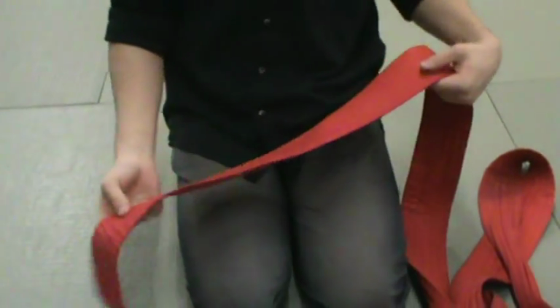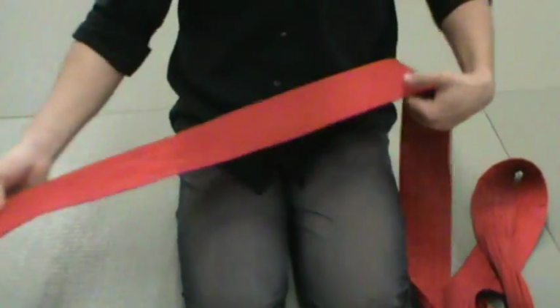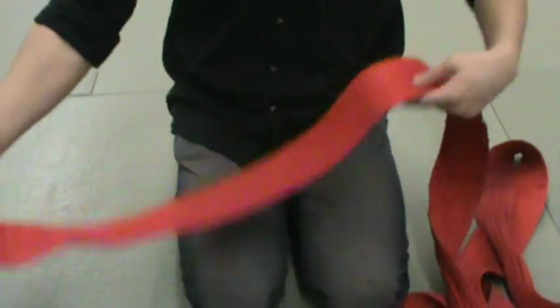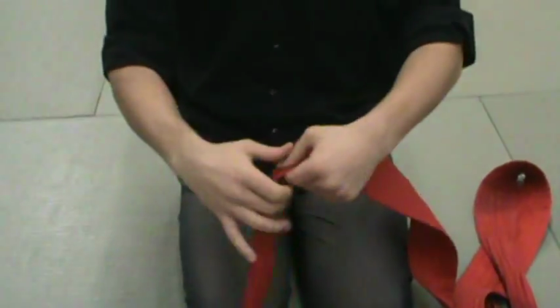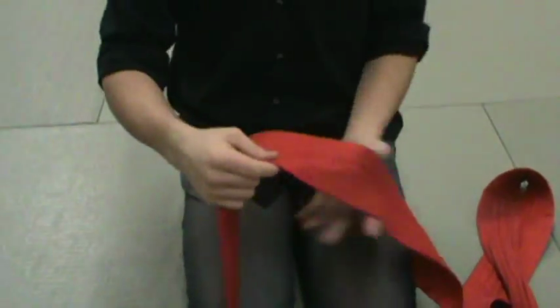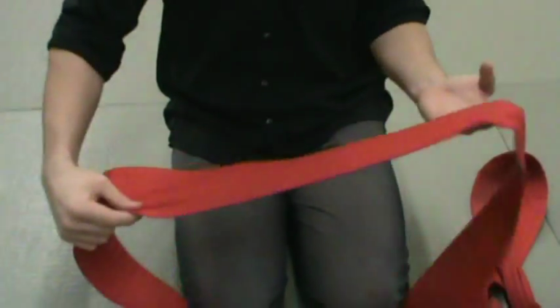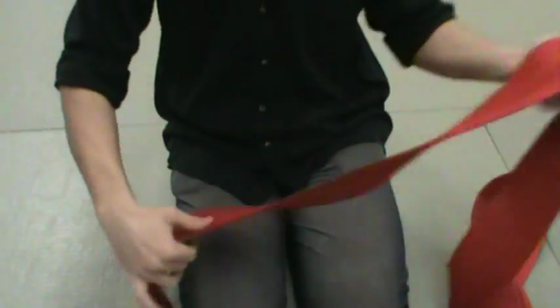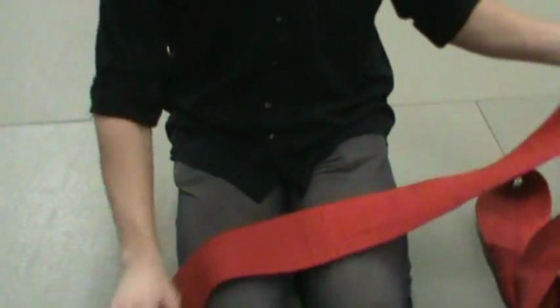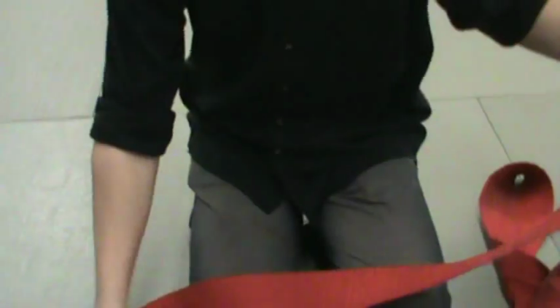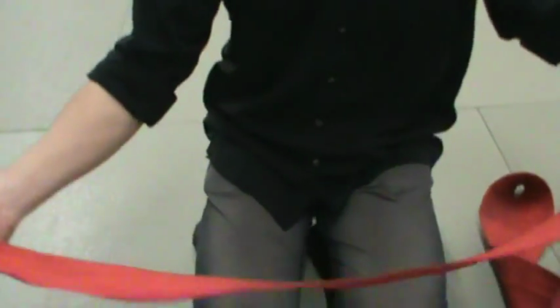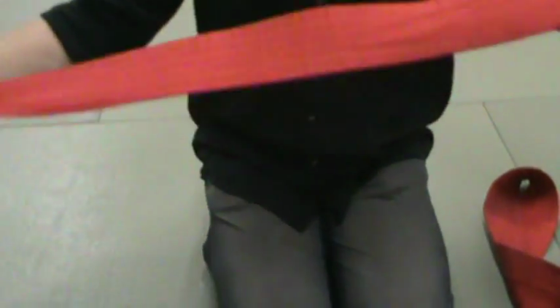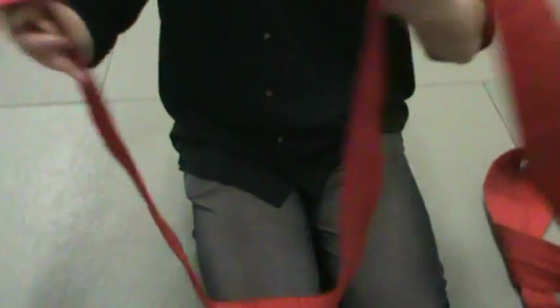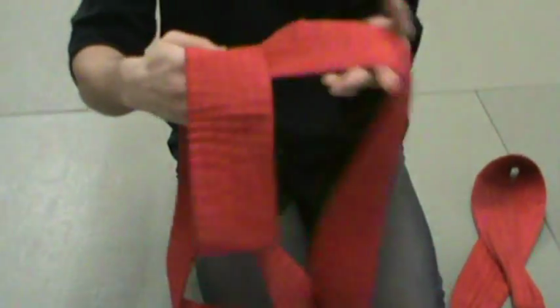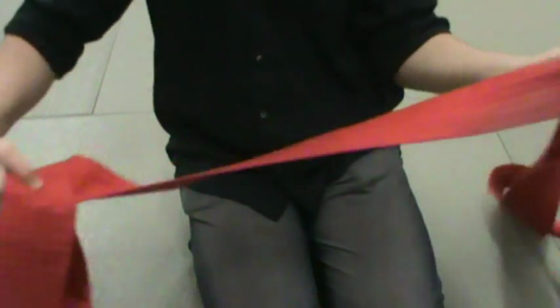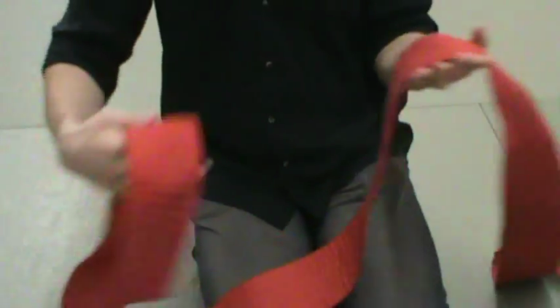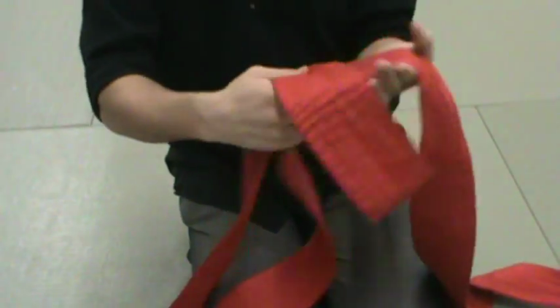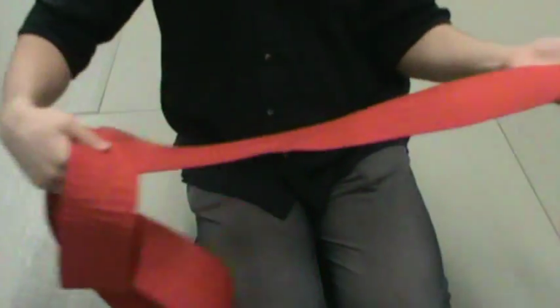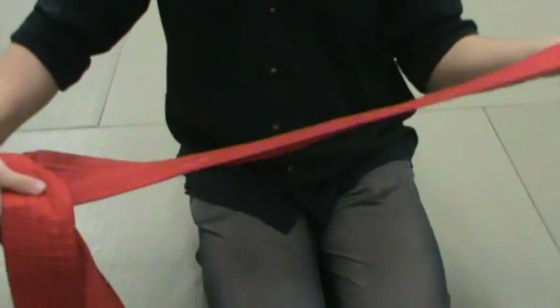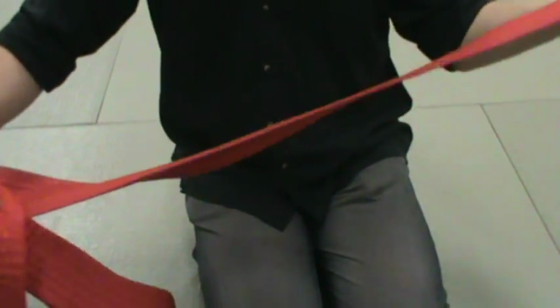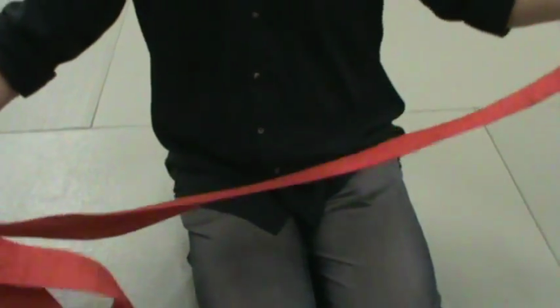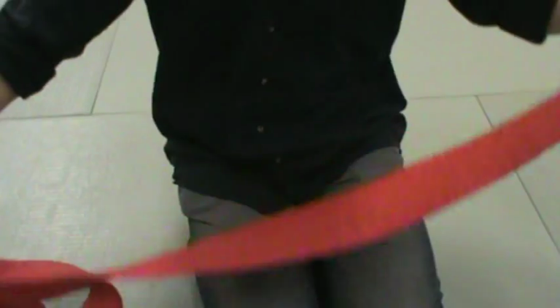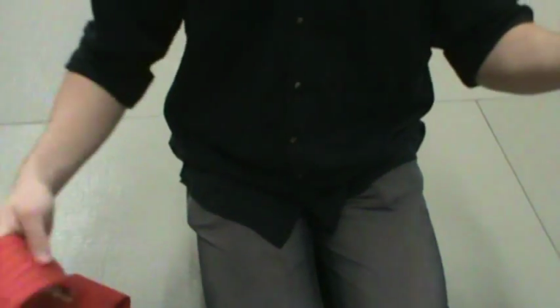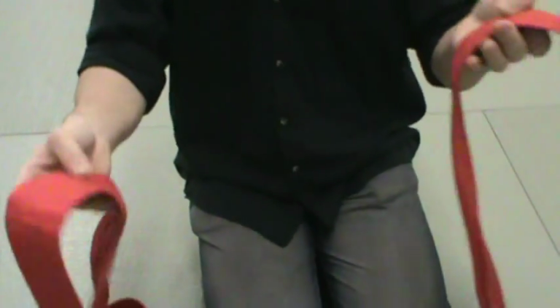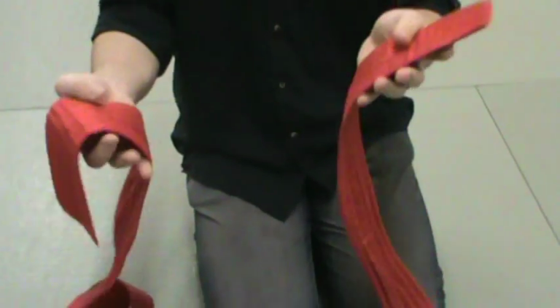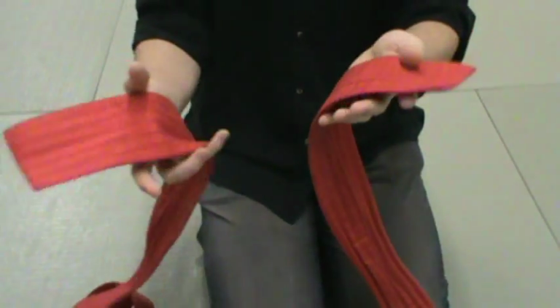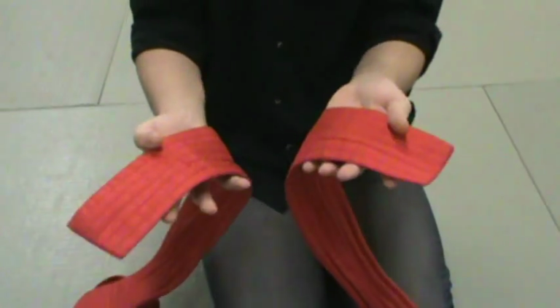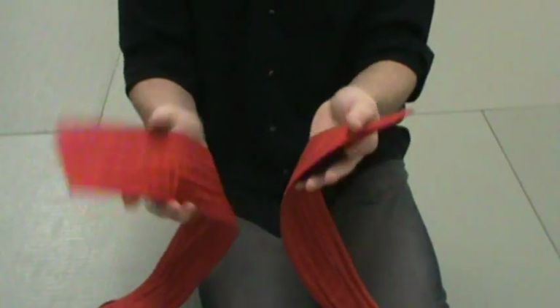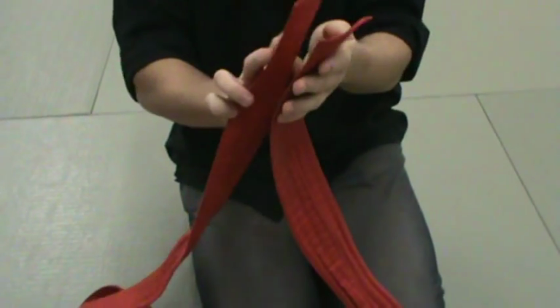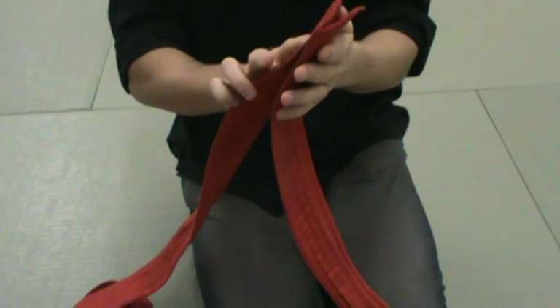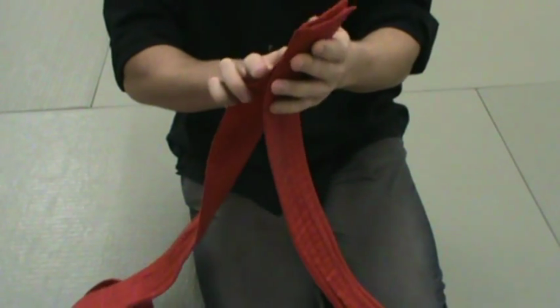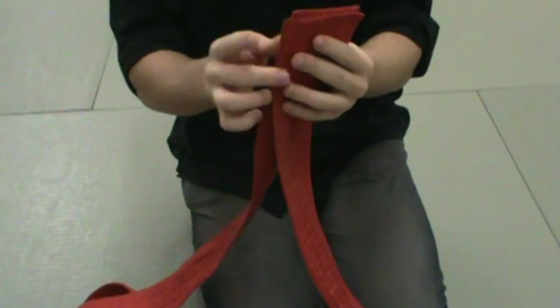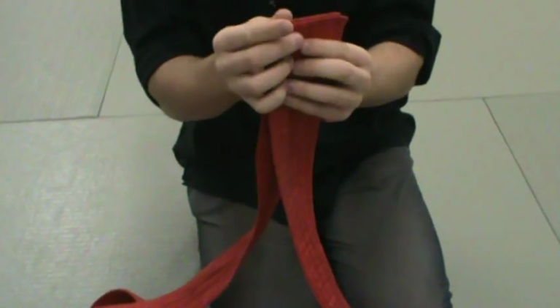Hello everyone. This is just going to be a quick video on different ways to fold an OB. There are a few good ways I found that you can fold an OB for EI.